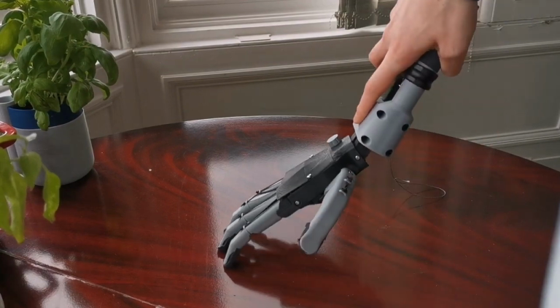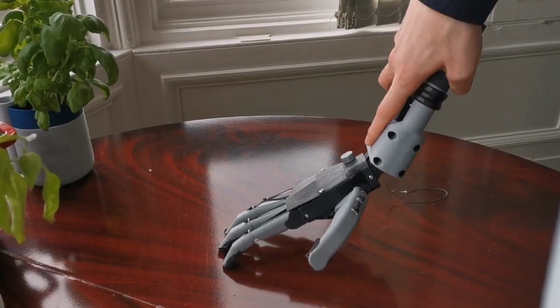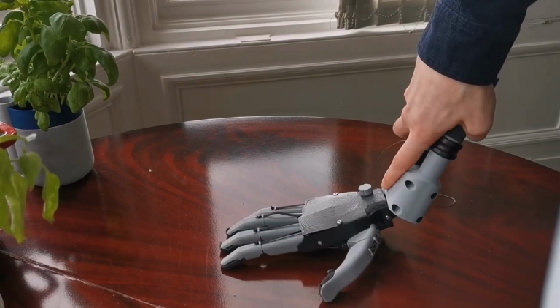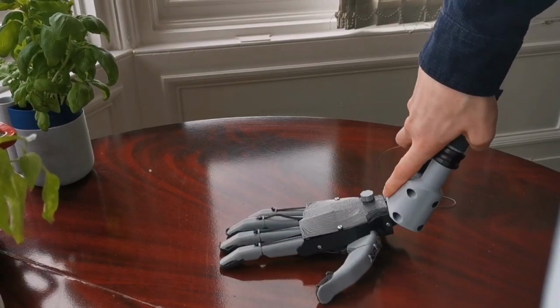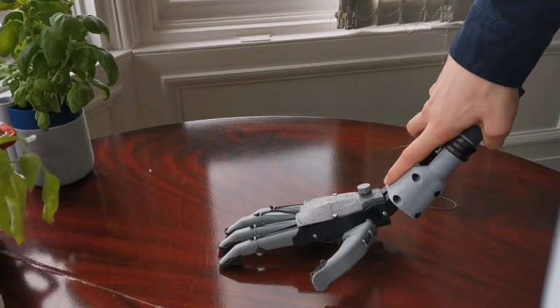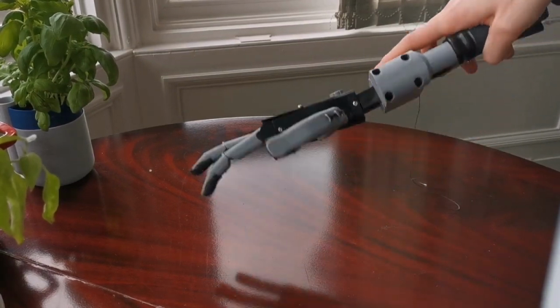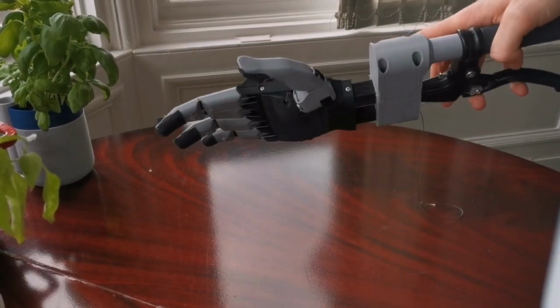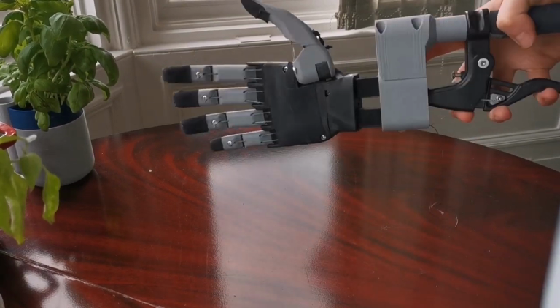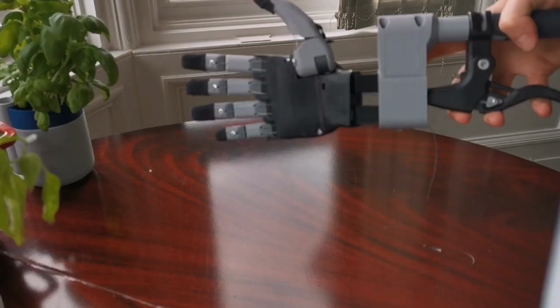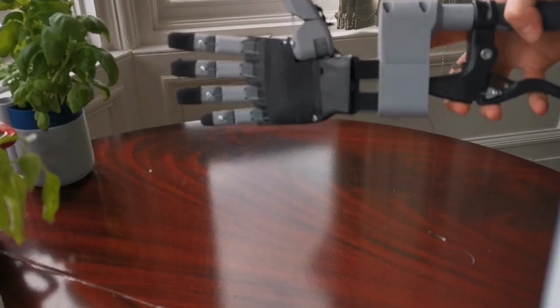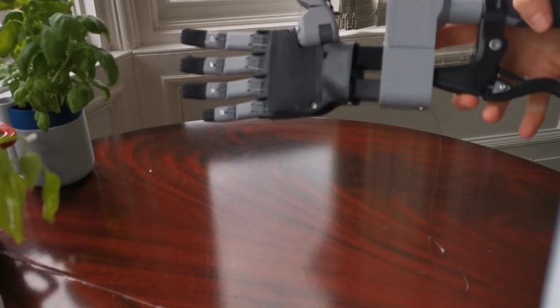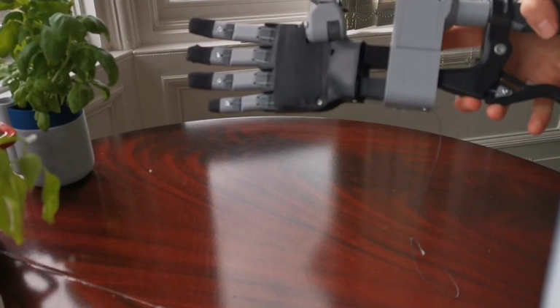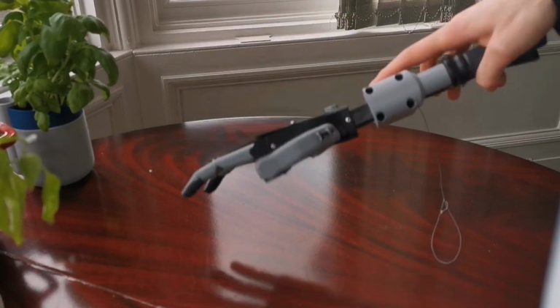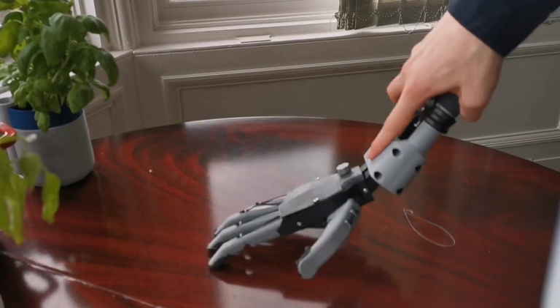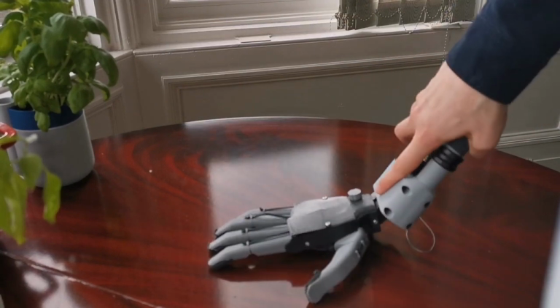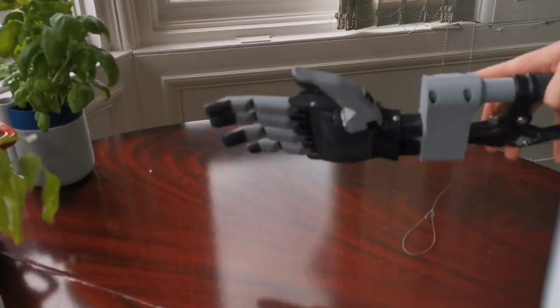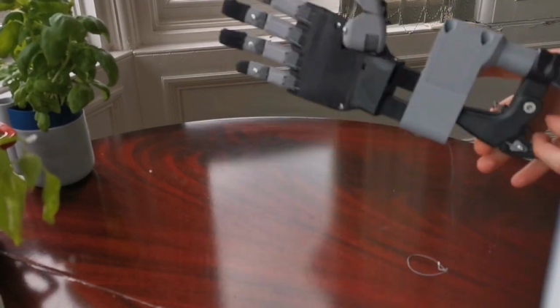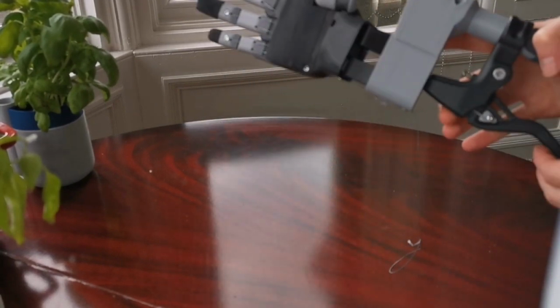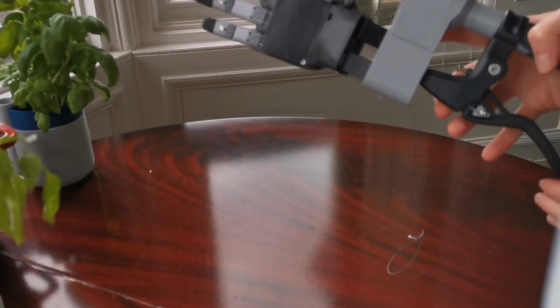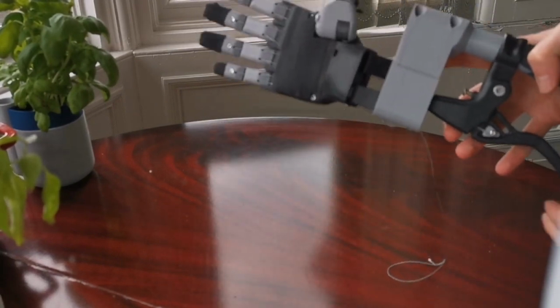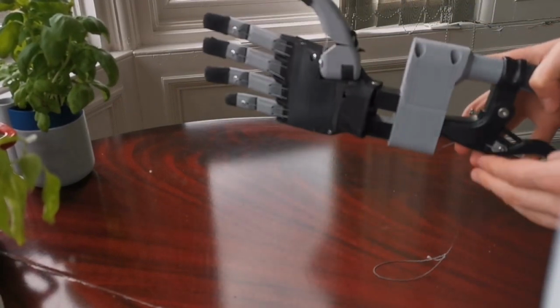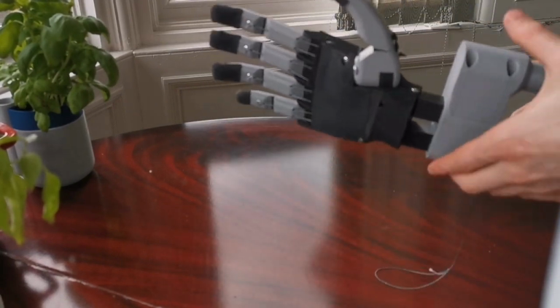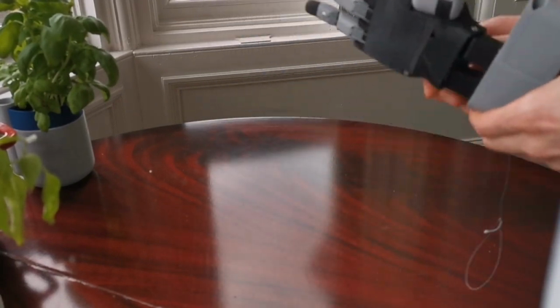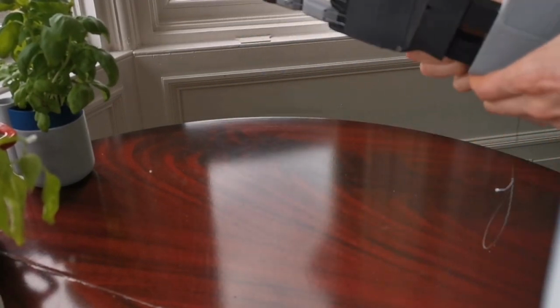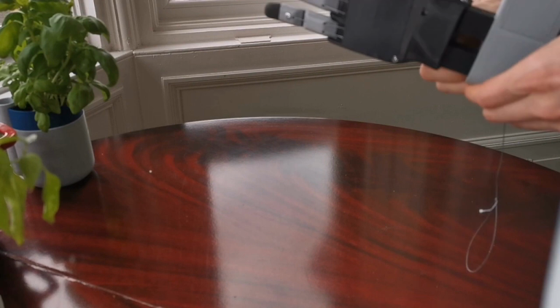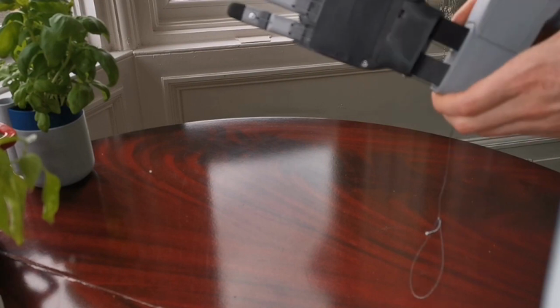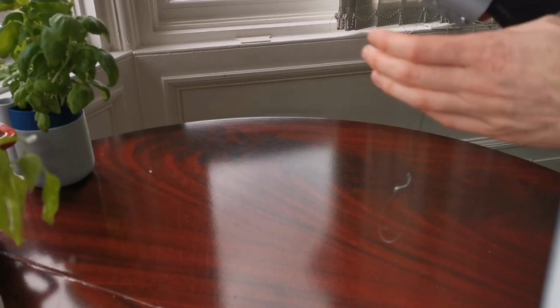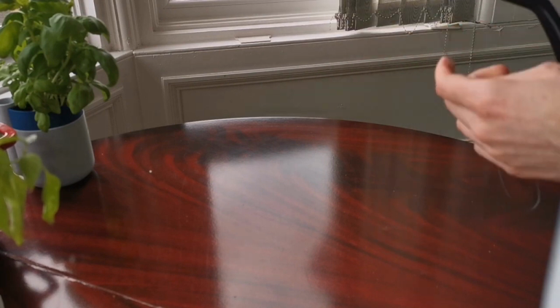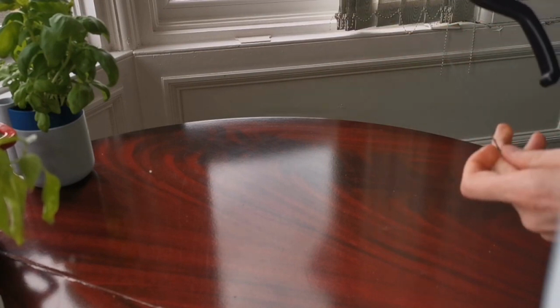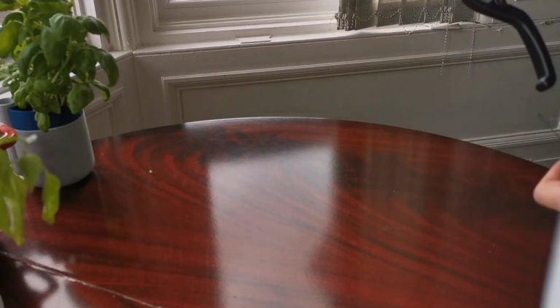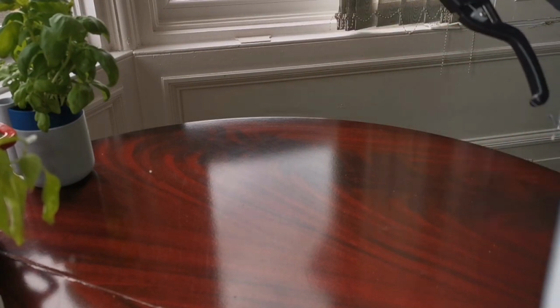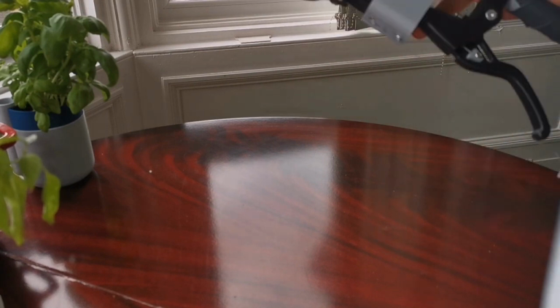Also new are the two compliant bones, which prevent the product from breaking when large forces are applied. This means you can use it to lift yourself off things, and it's a feature rarely seen in other devices.